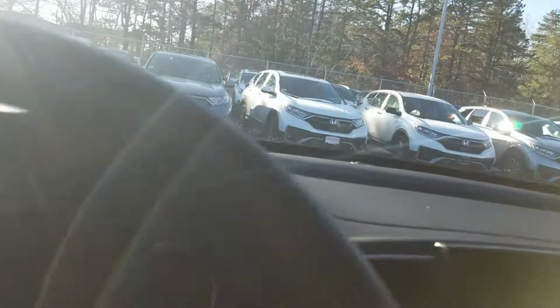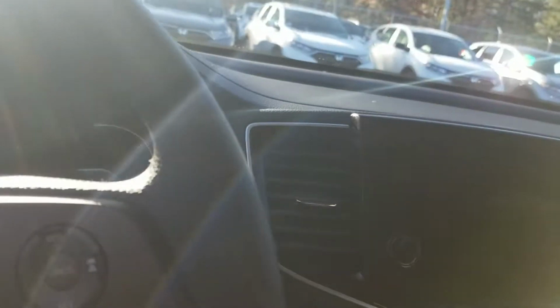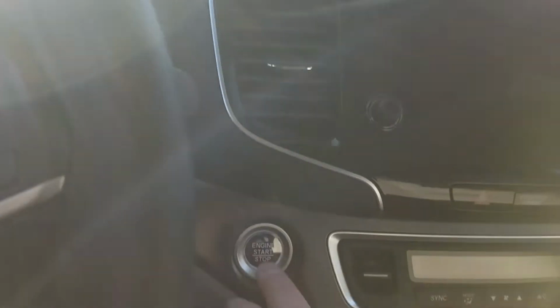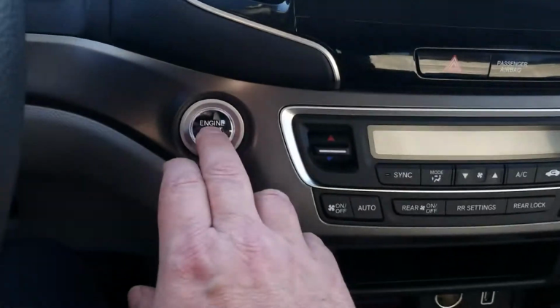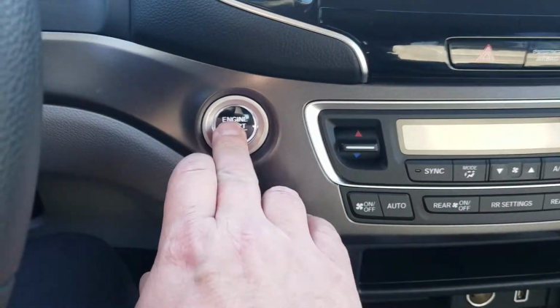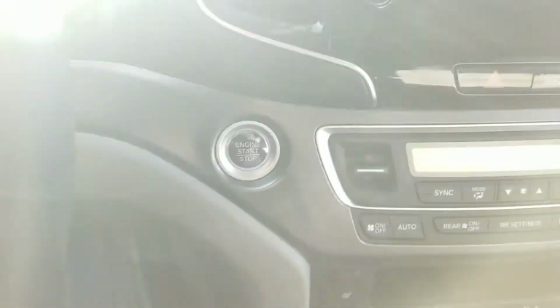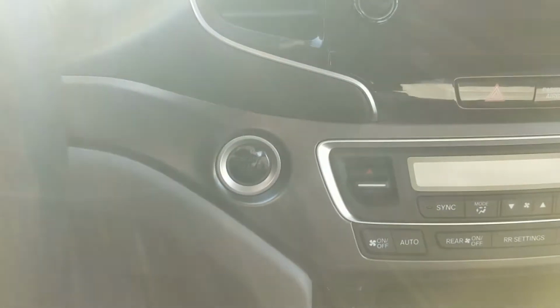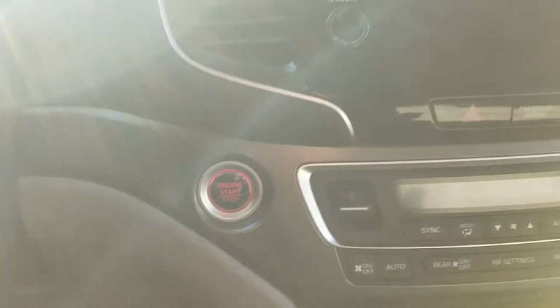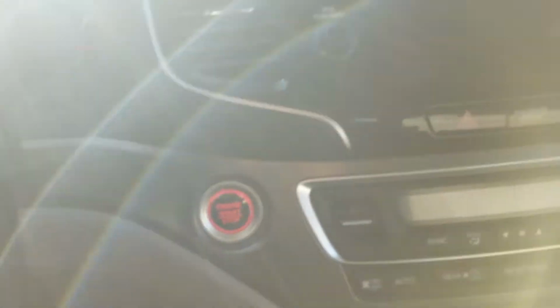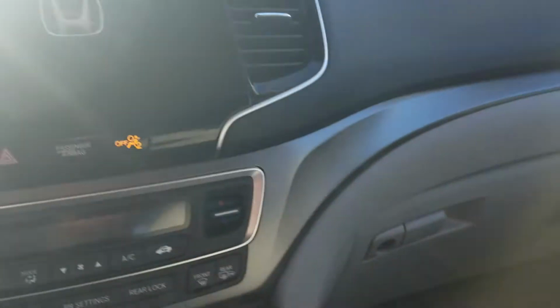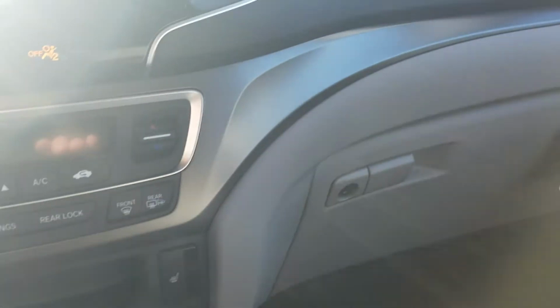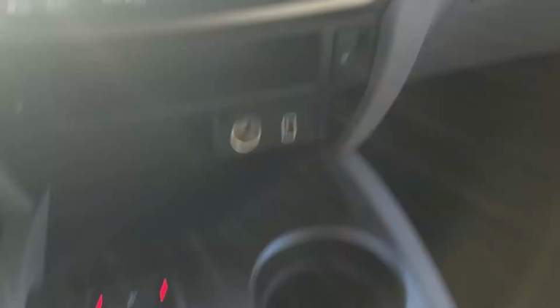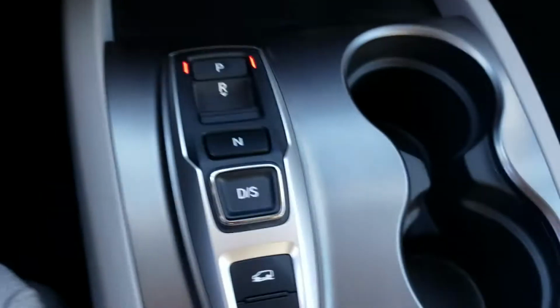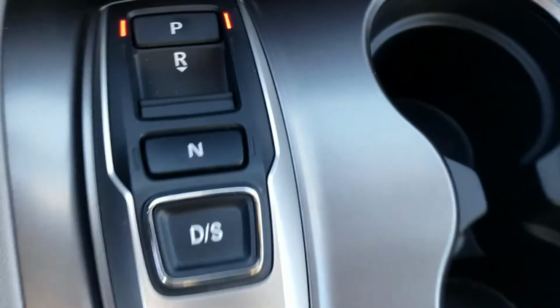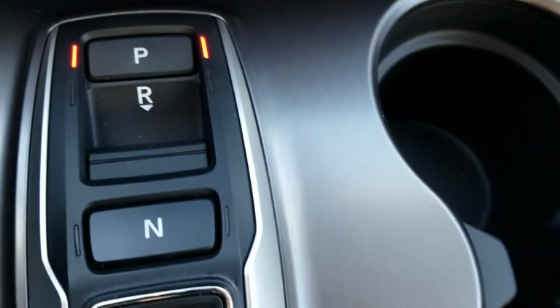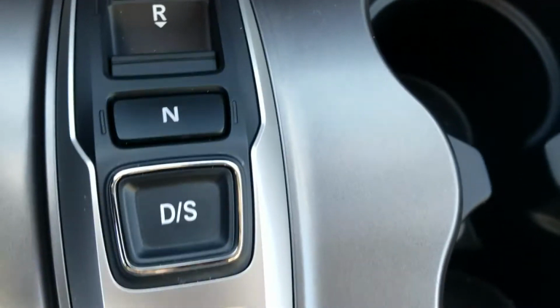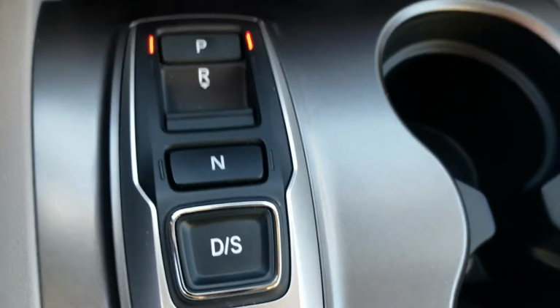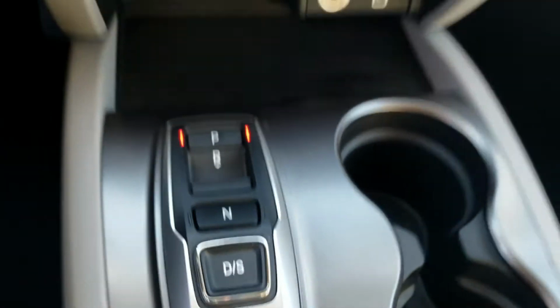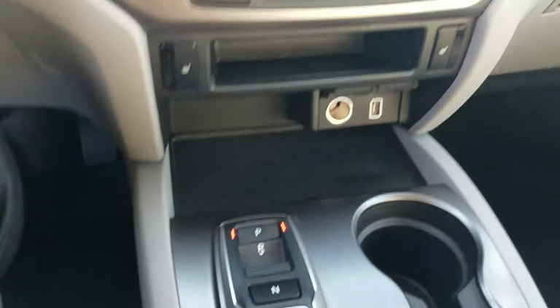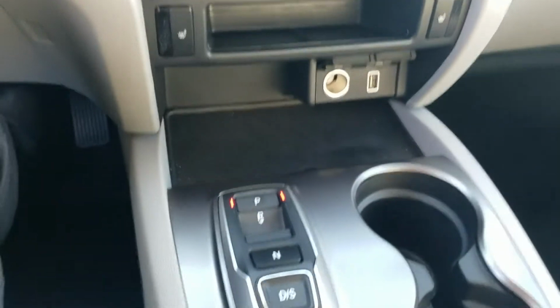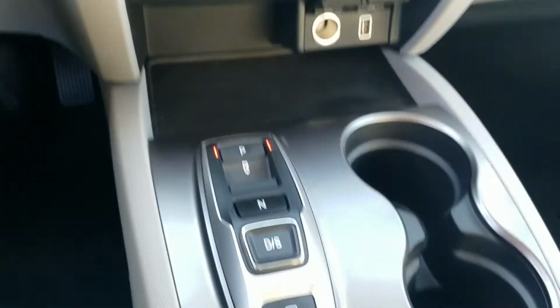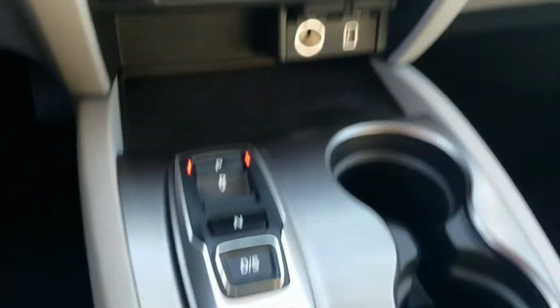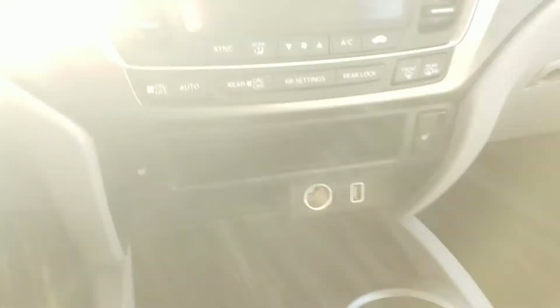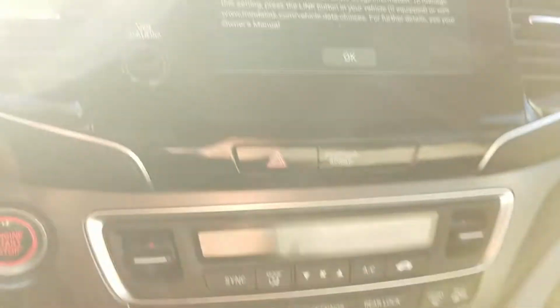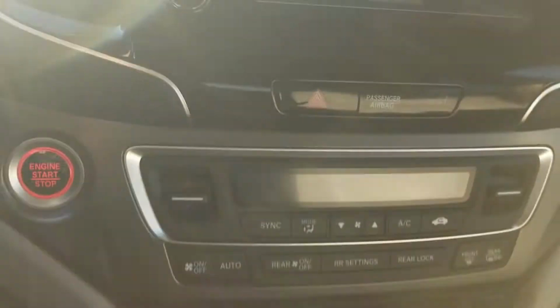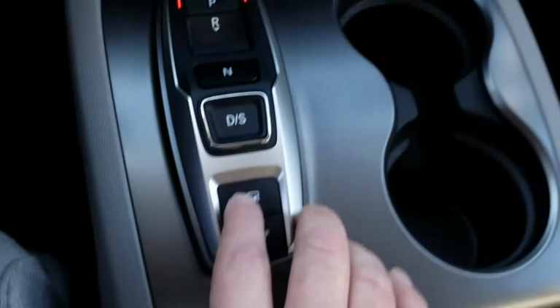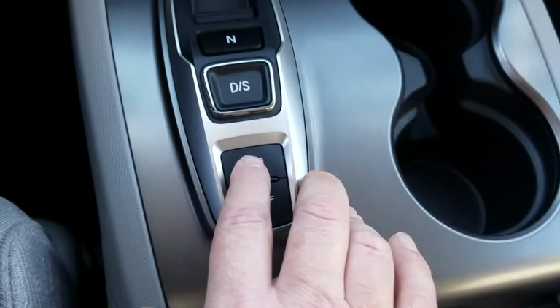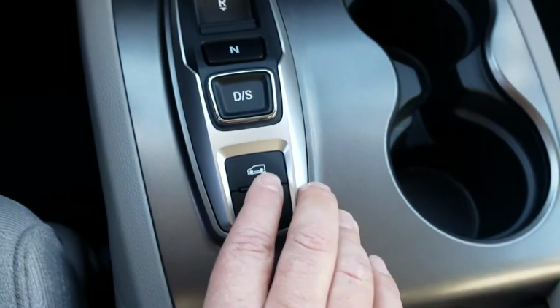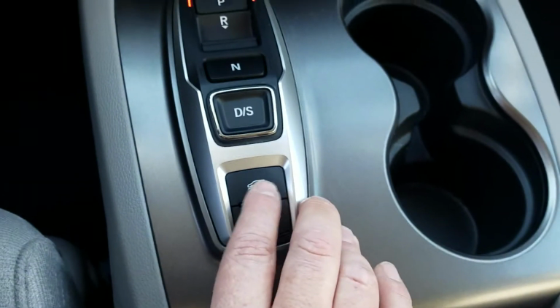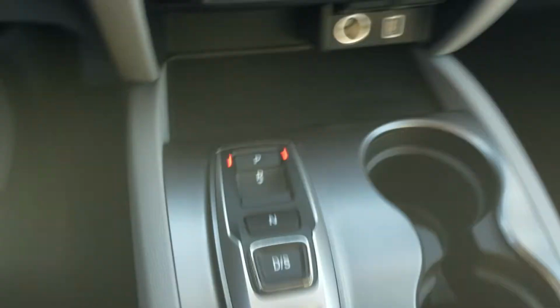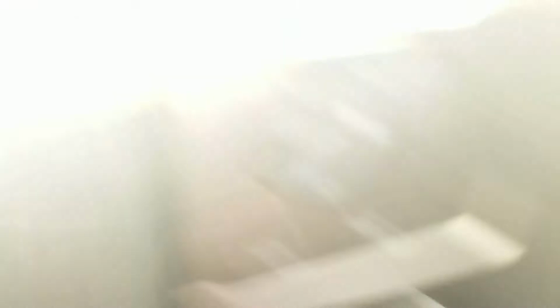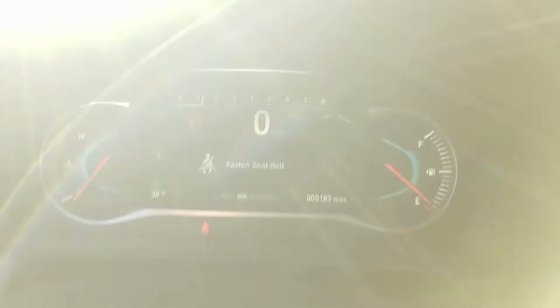We have push button start and the Live Wire gearbox, so there's no traditional gear shift — you just press the button. We also have intelligent traction control, so you can tell it what surface you're on.